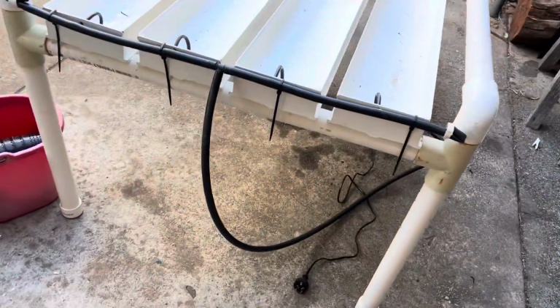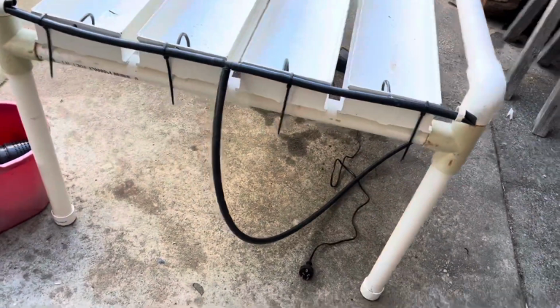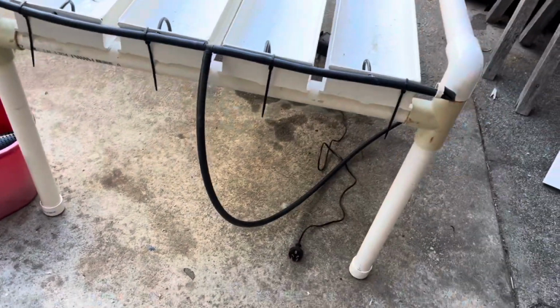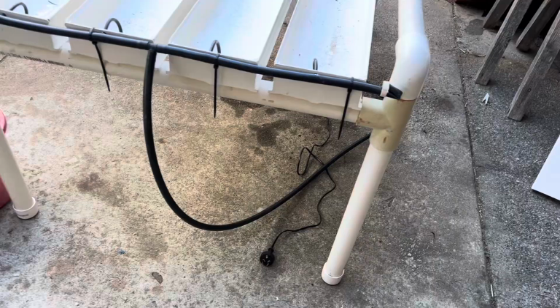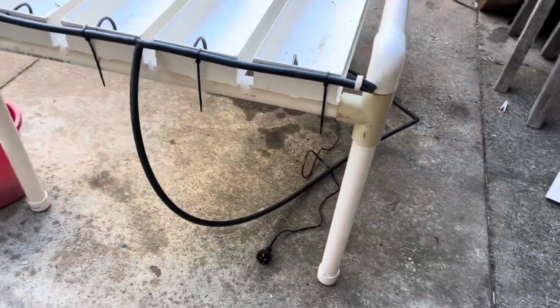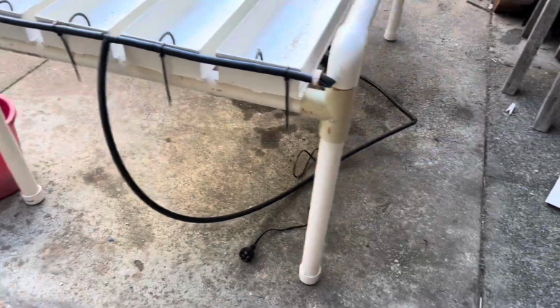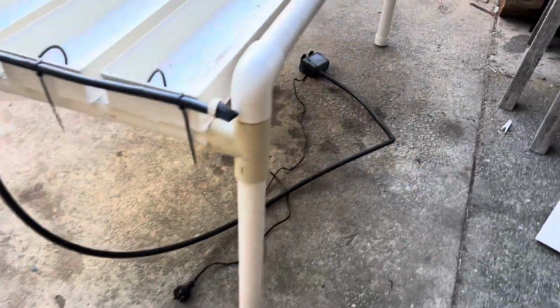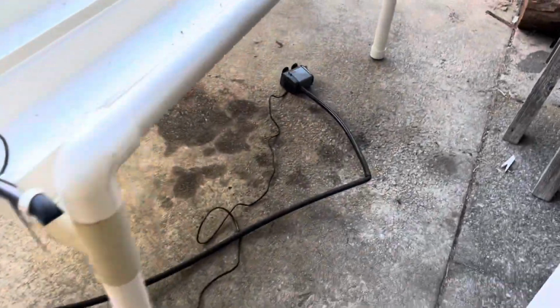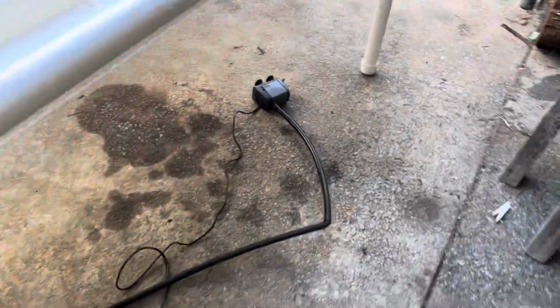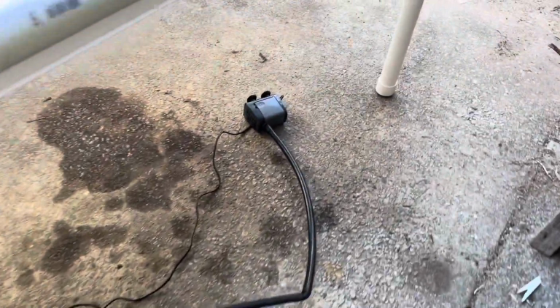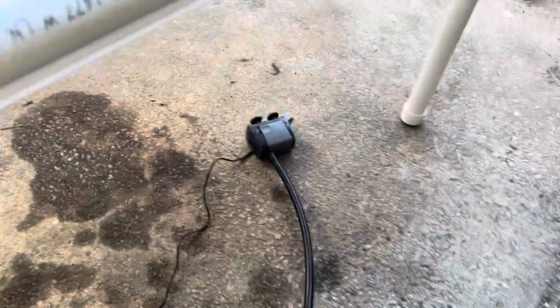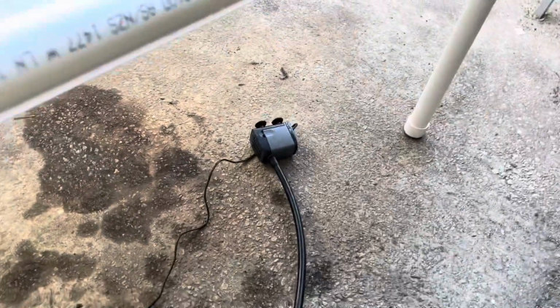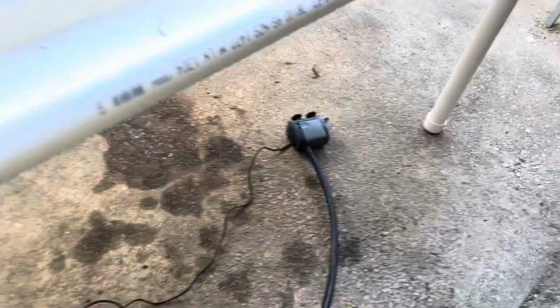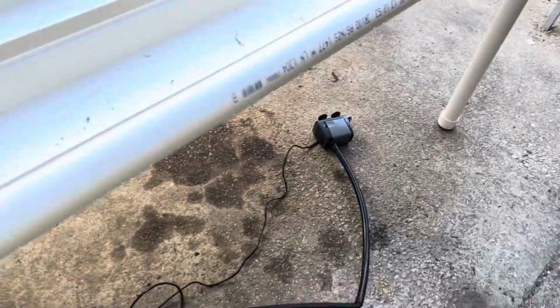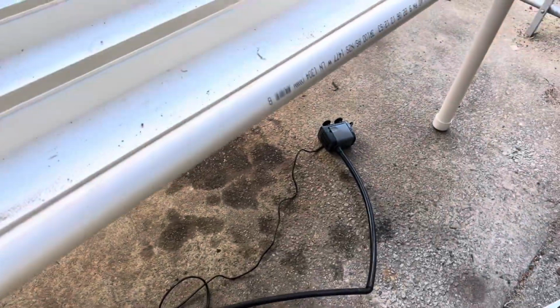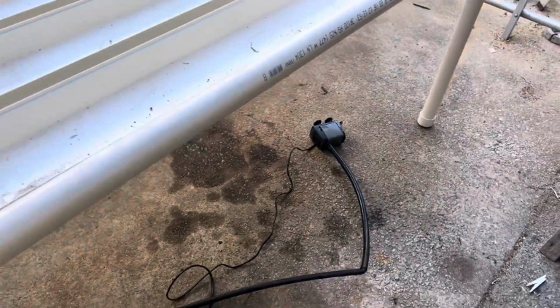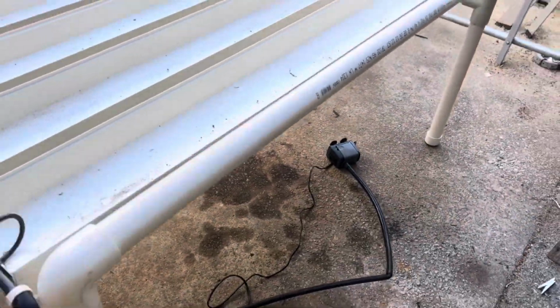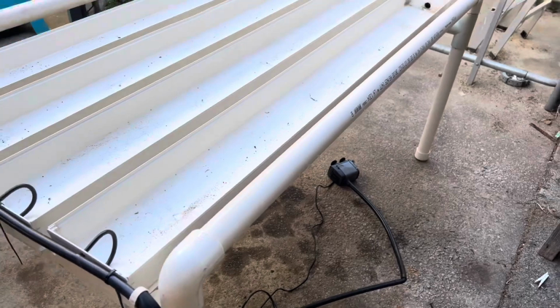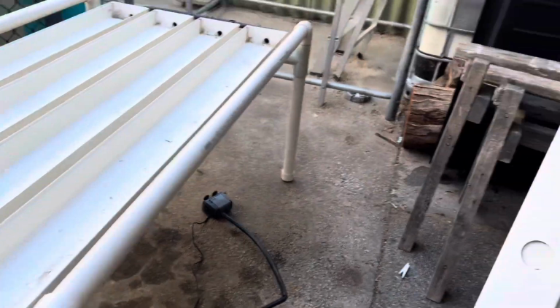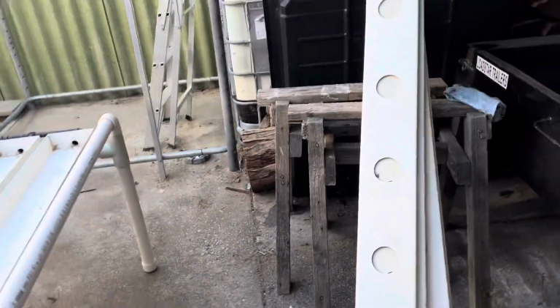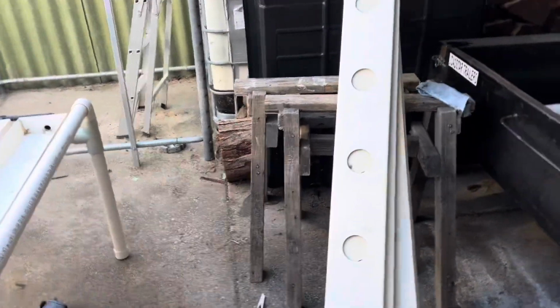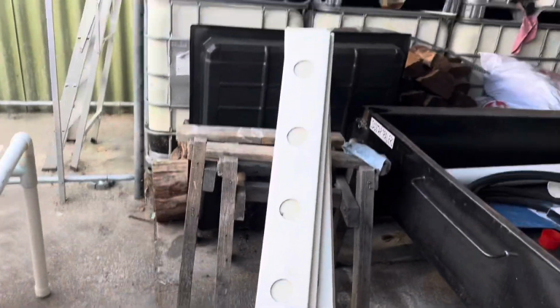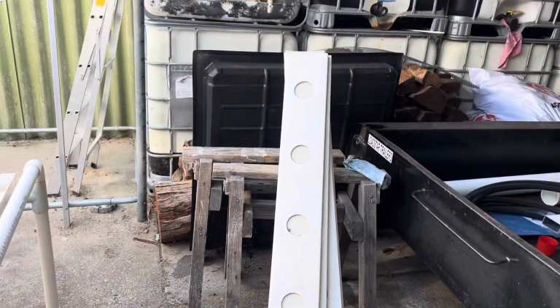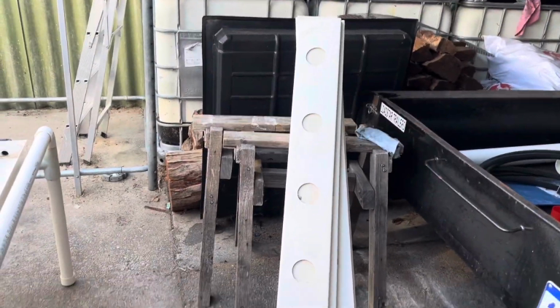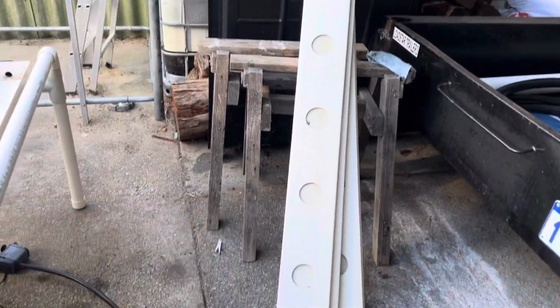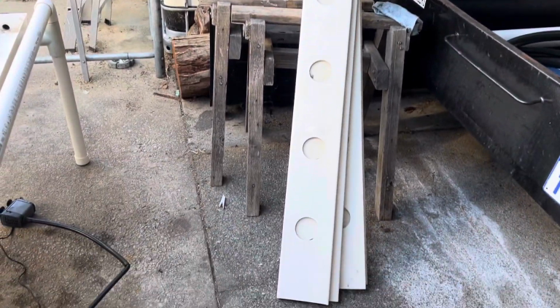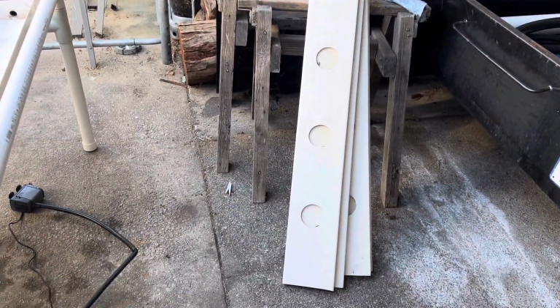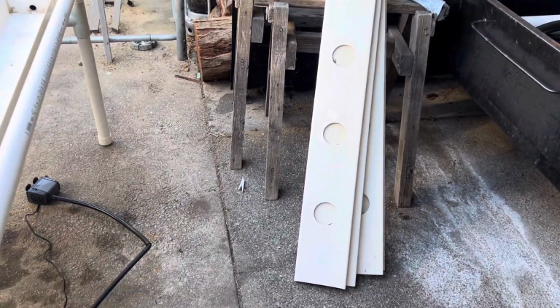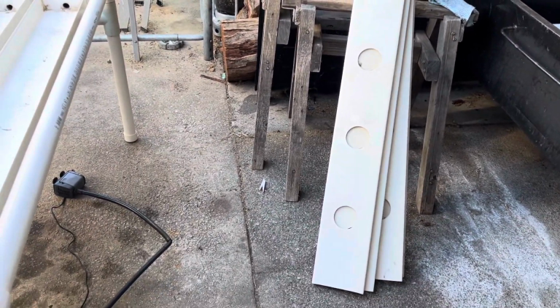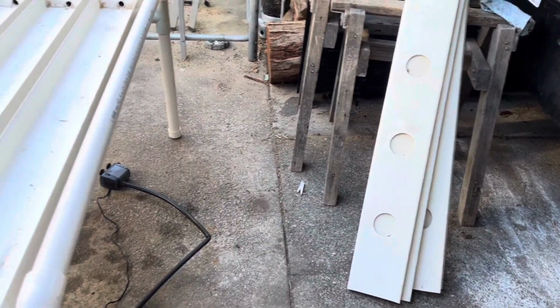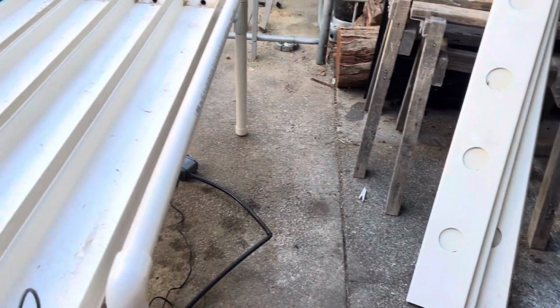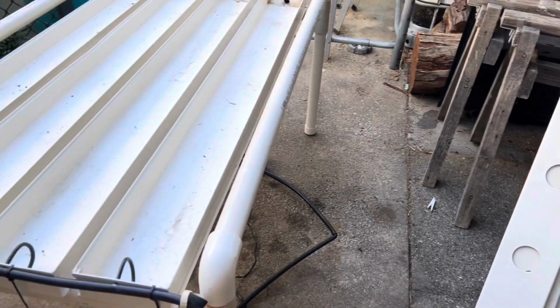I can measure up the dimensions if you want. And there's the pump. The tops are there. Just got to wash everything and make sure there's no leaks.